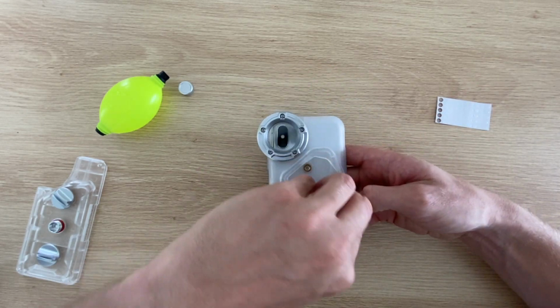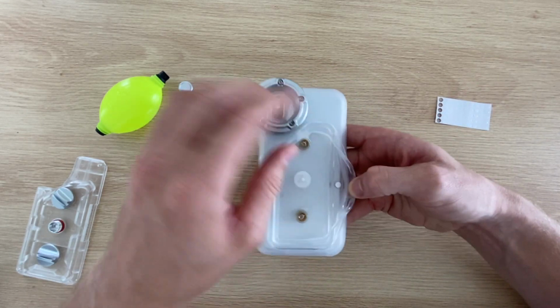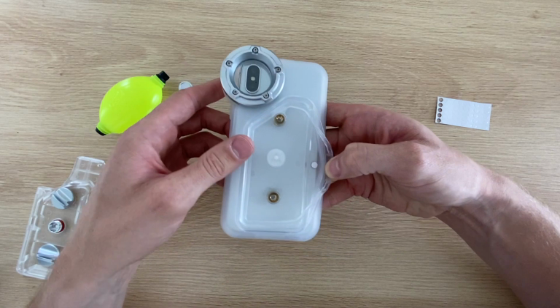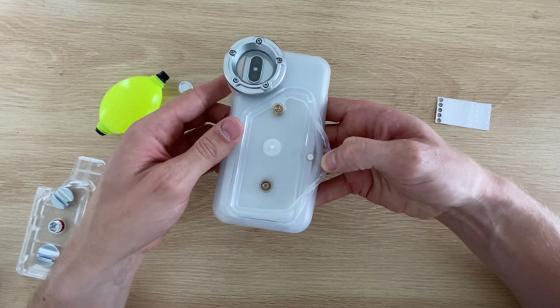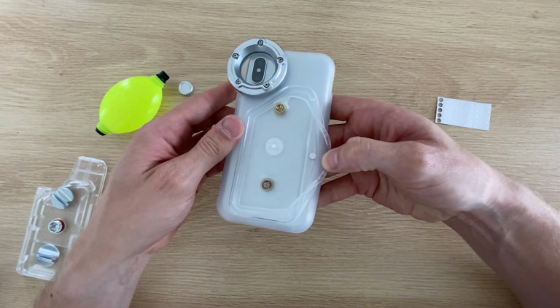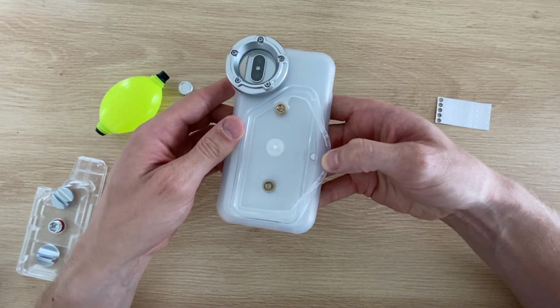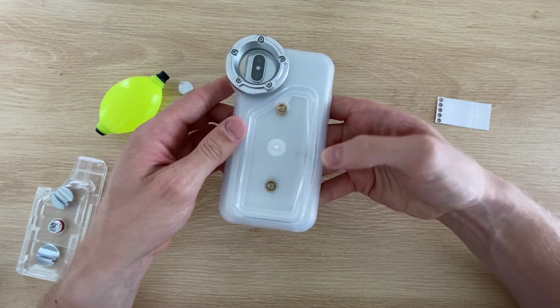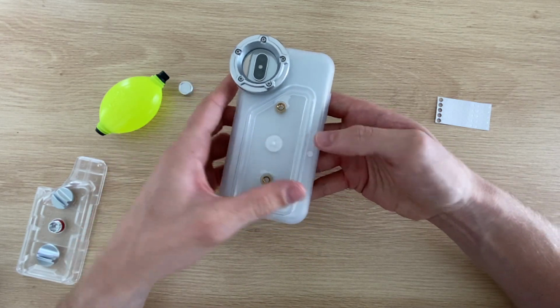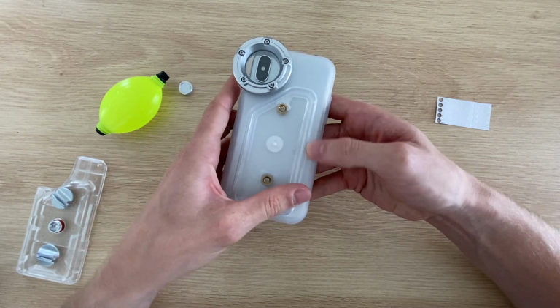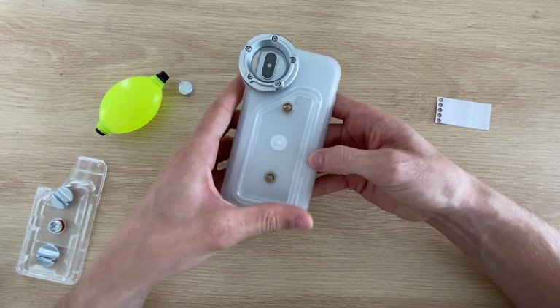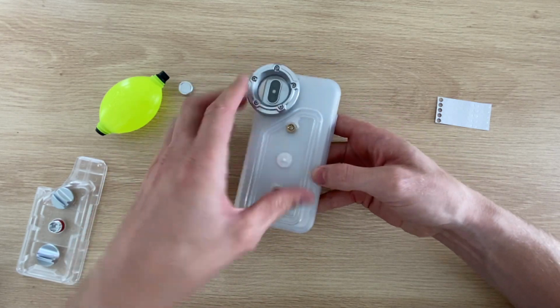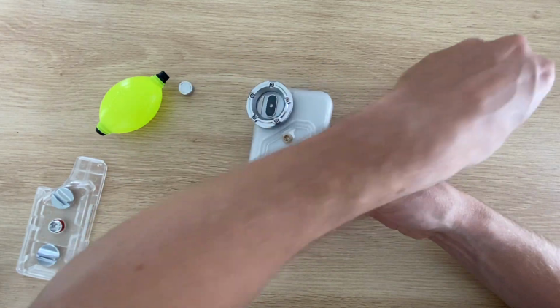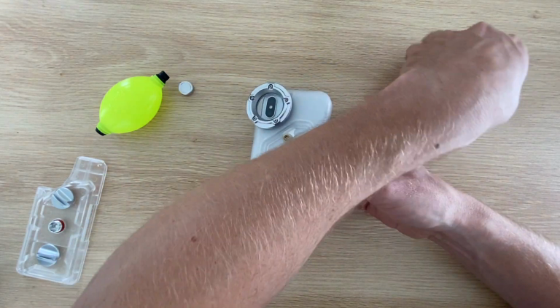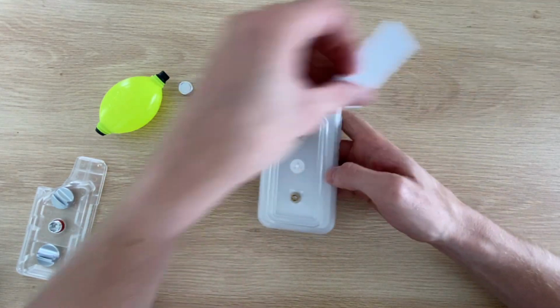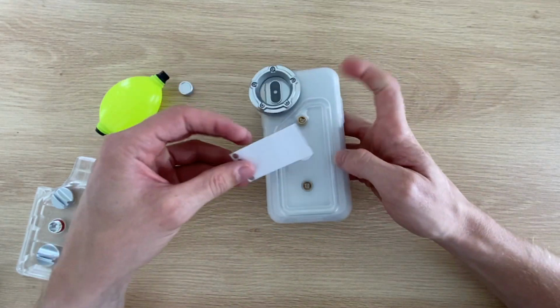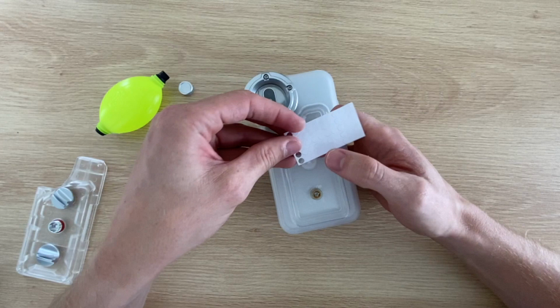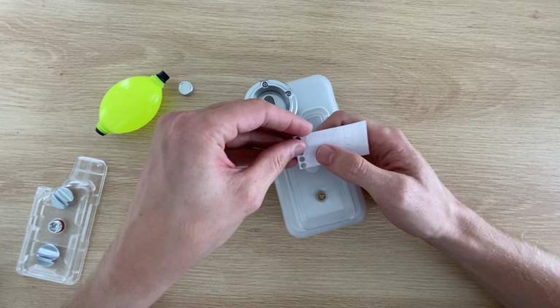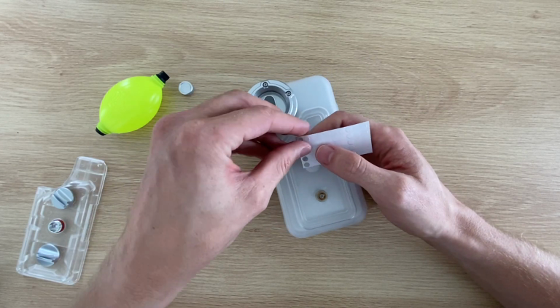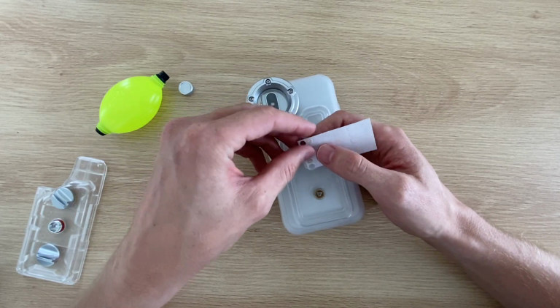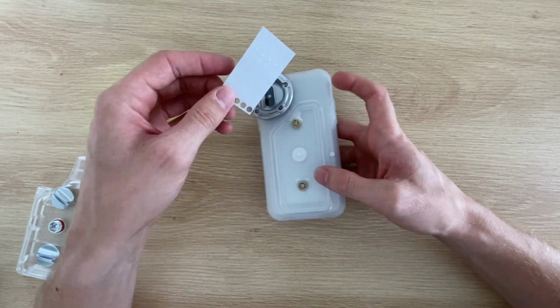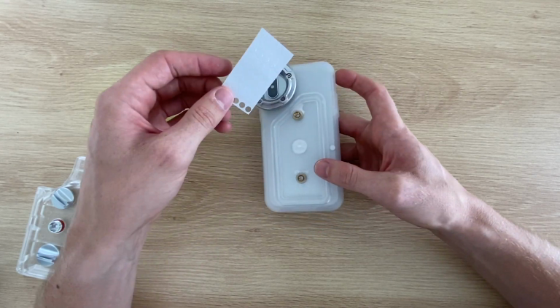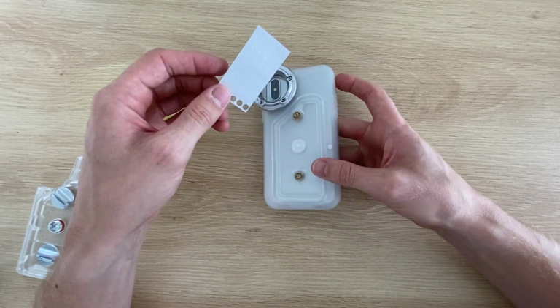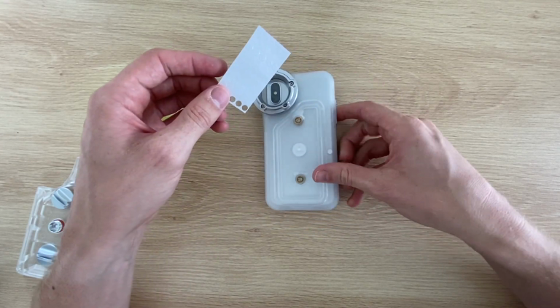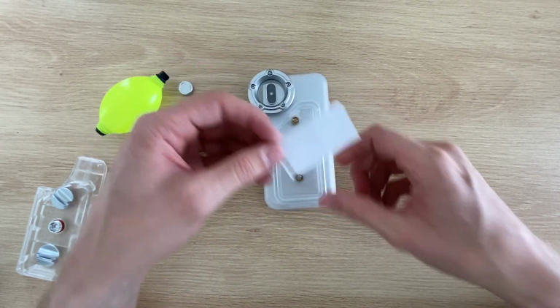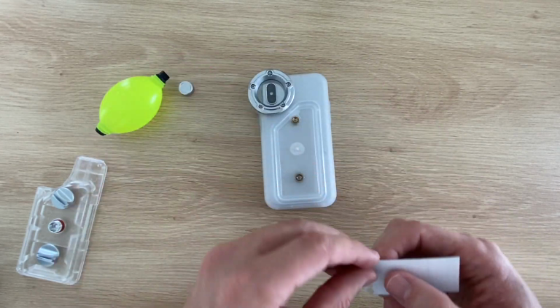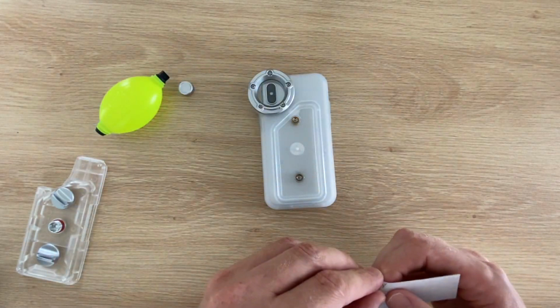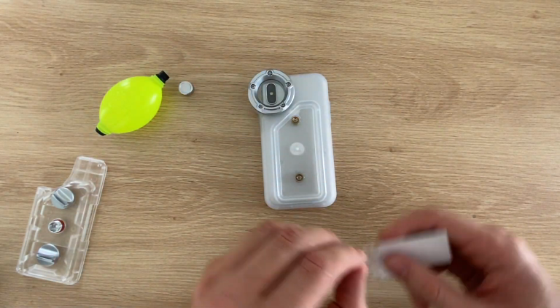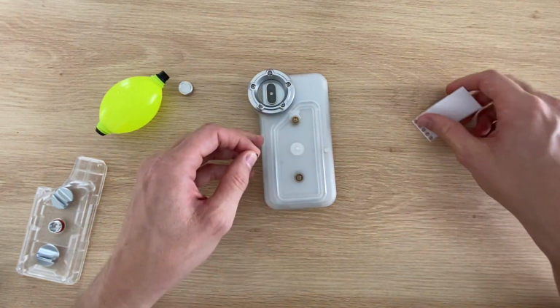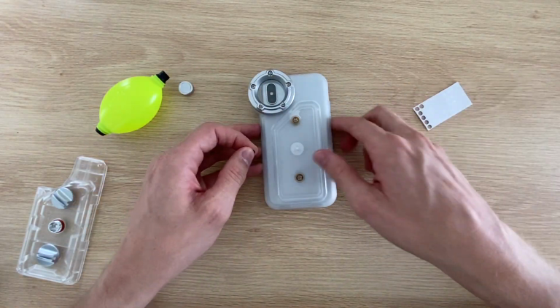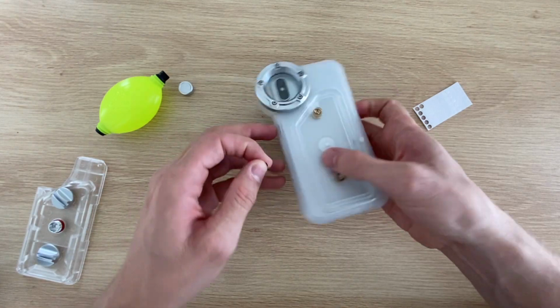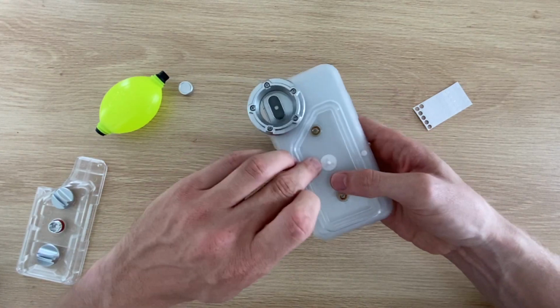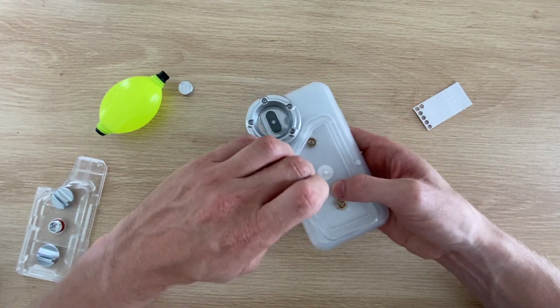These stickers turn red once they've been in contact with water and are similar to the ones used inside mobile phones to tell if they've been water damaged. I'll put one along each edge of the seal.